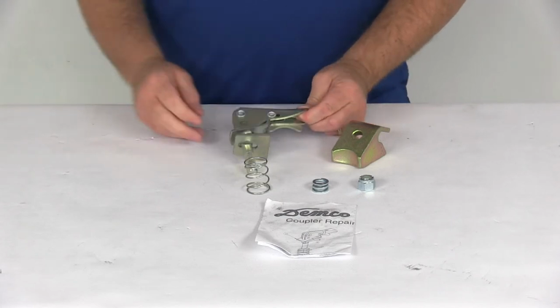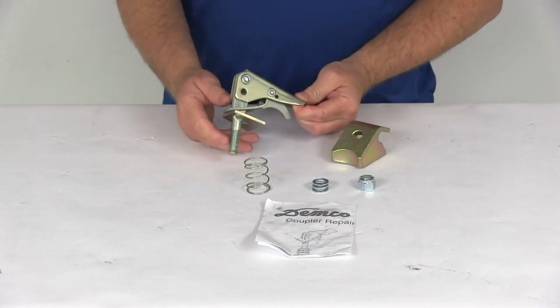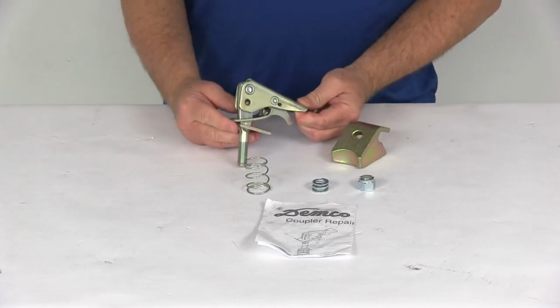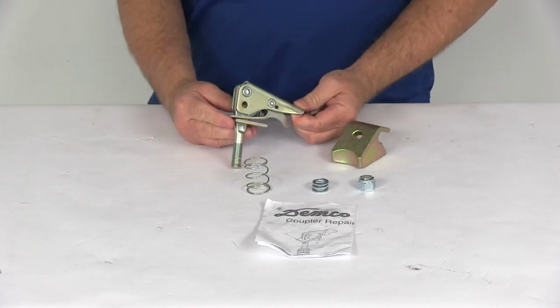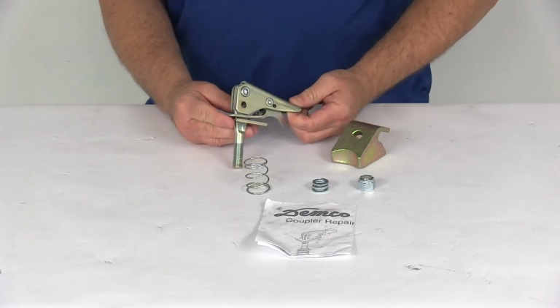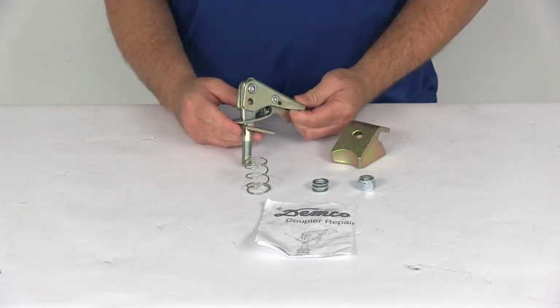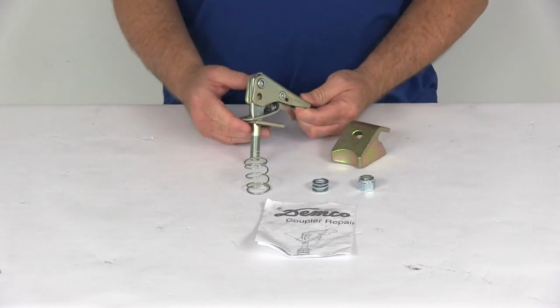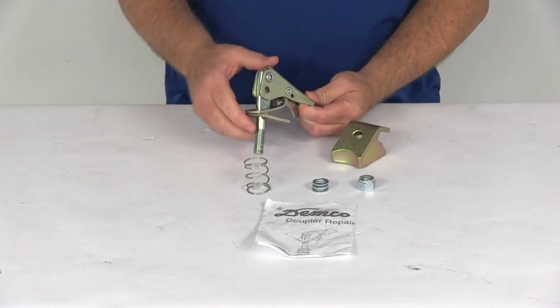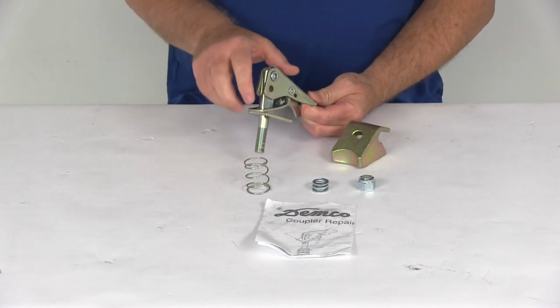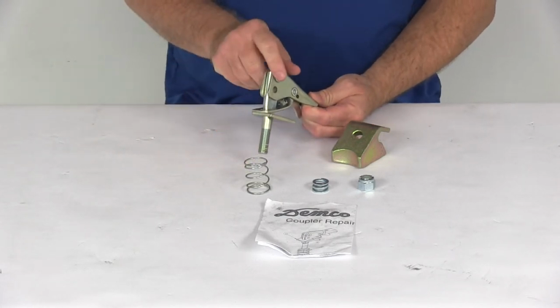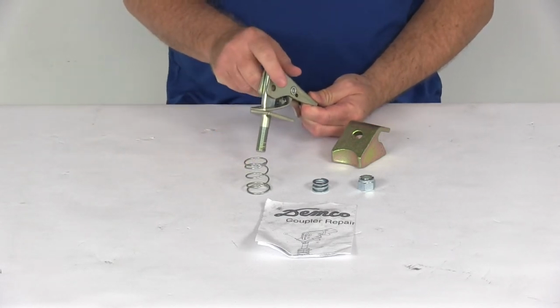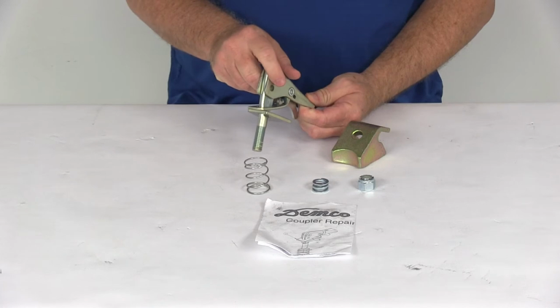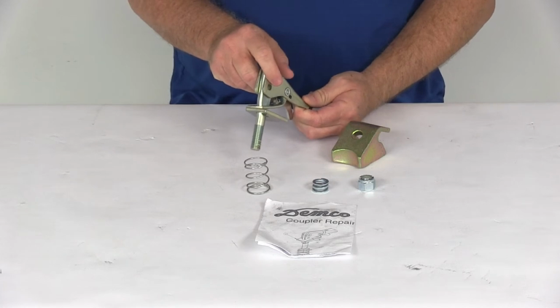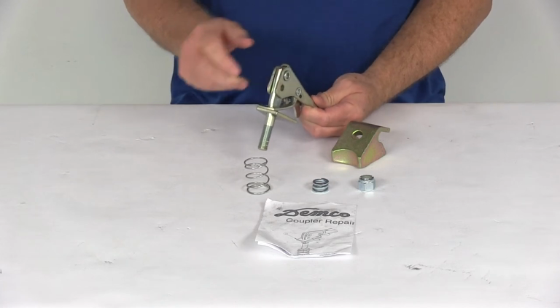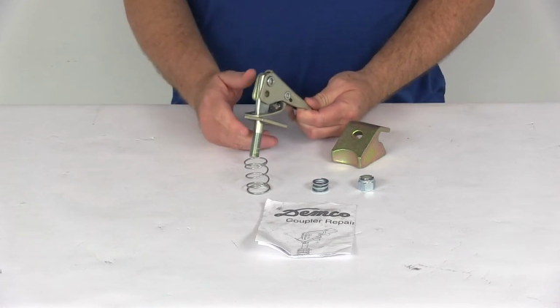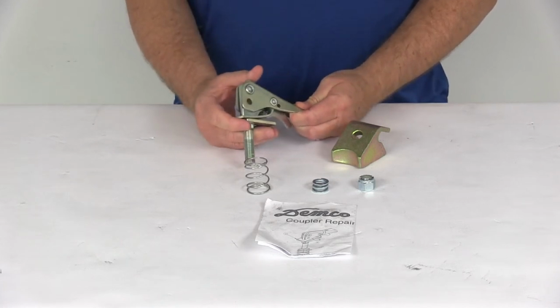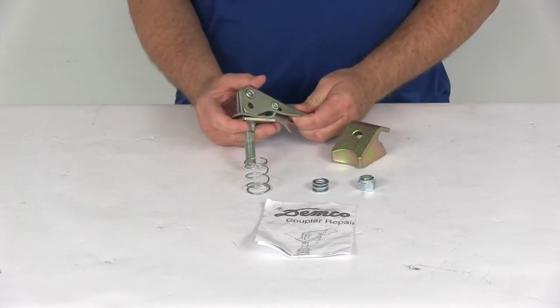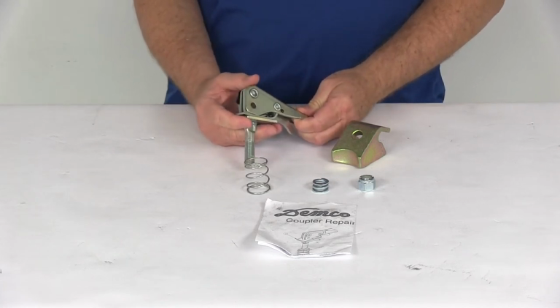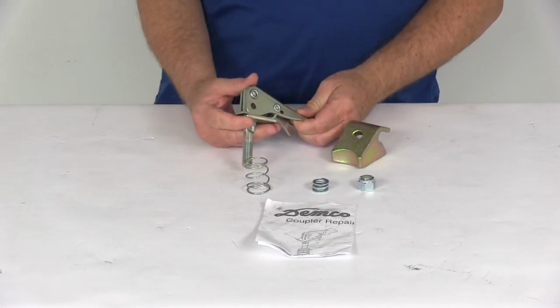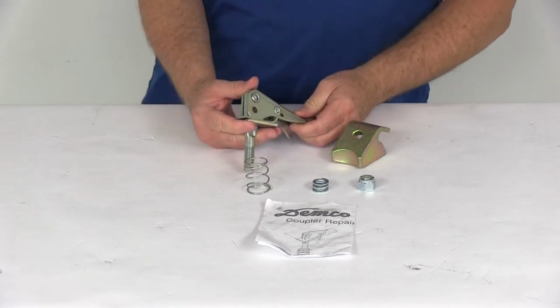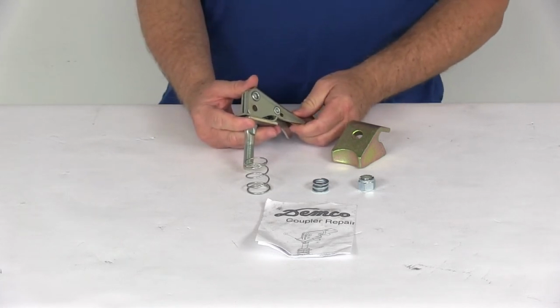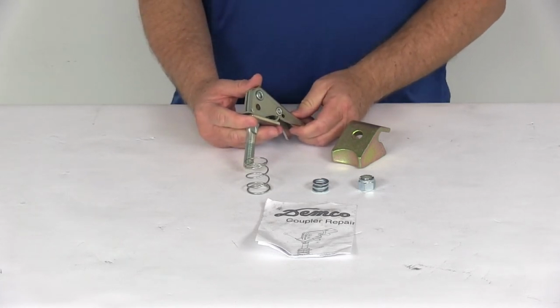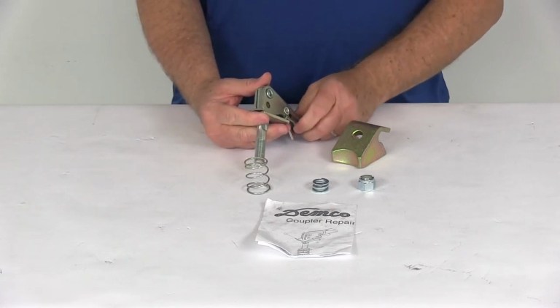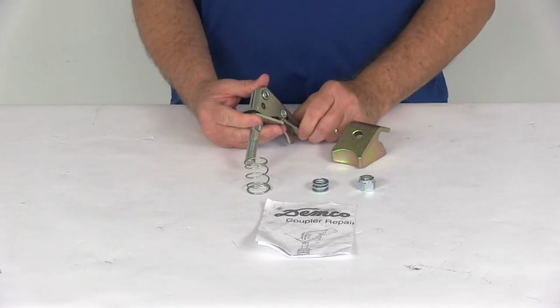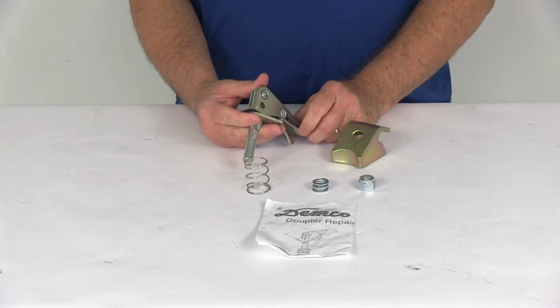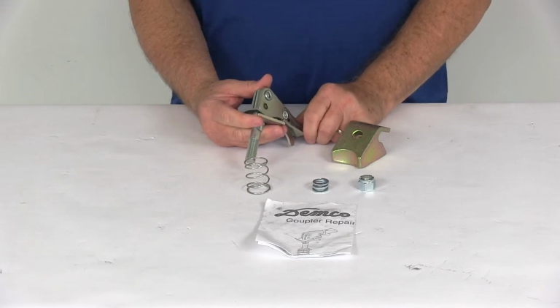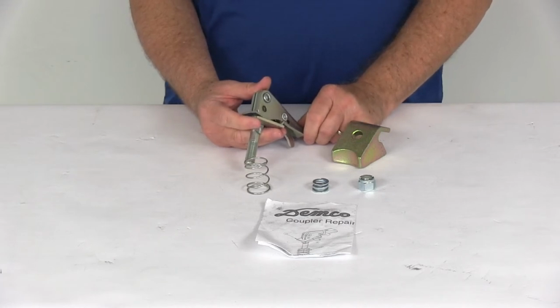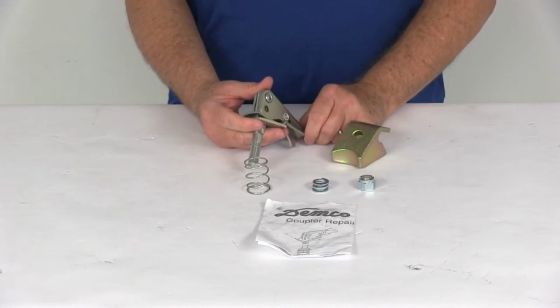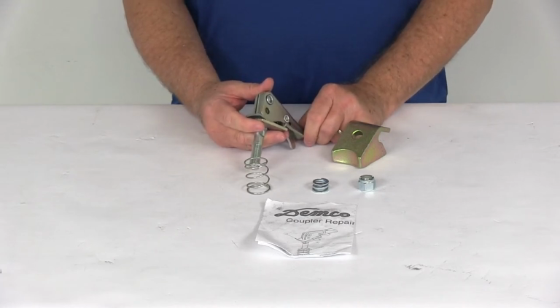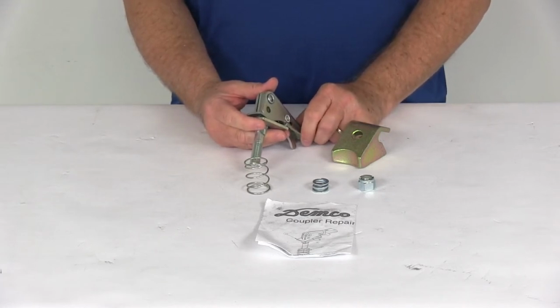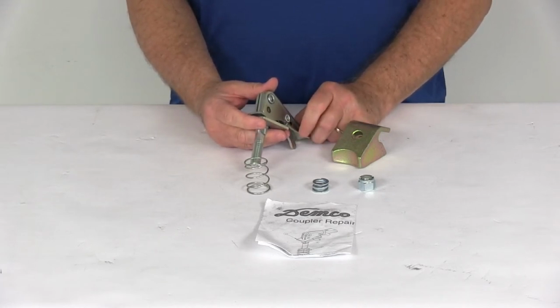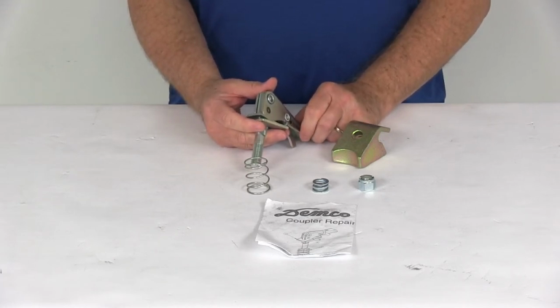Today we're going to take a look at the Demco Coupler Repair Kit for 2-inch Lever Lock Couplers and Brake Actuators. This kit will let you repair your Demco Lever Lock 2-inch Coupler or also the model DA66 Brake Actuator.